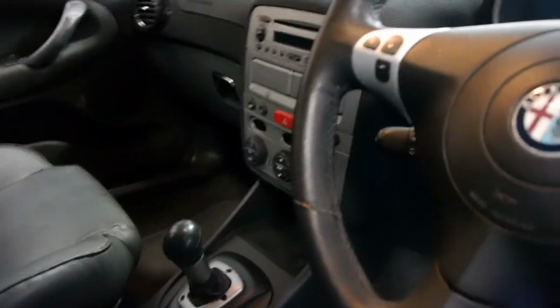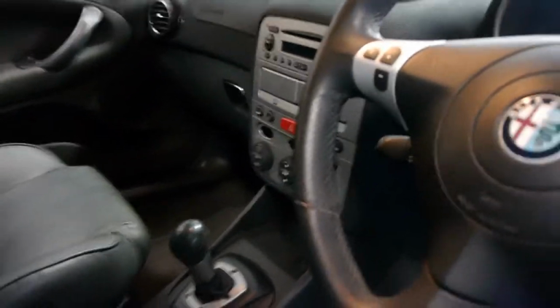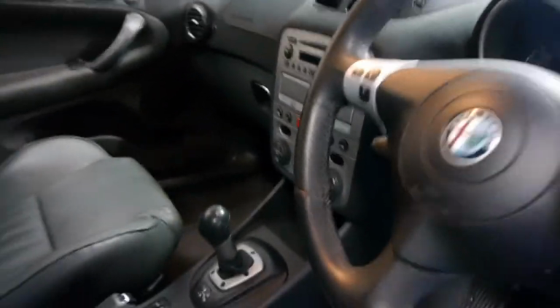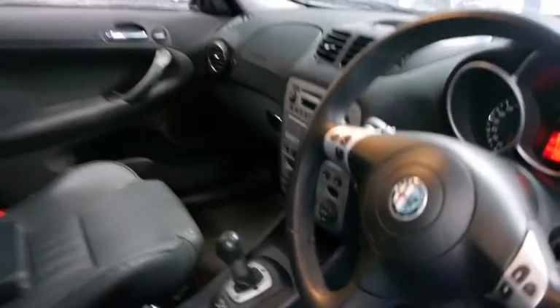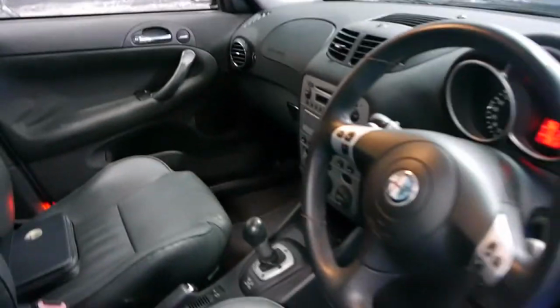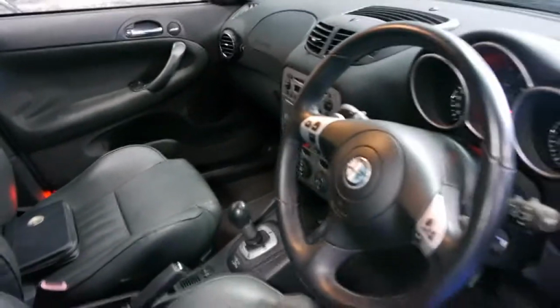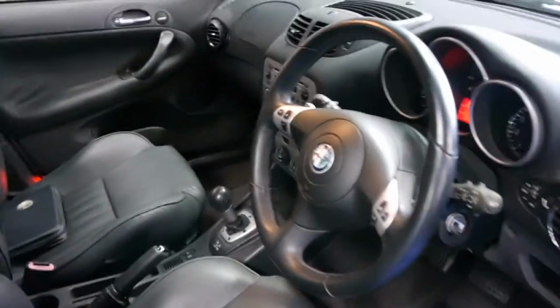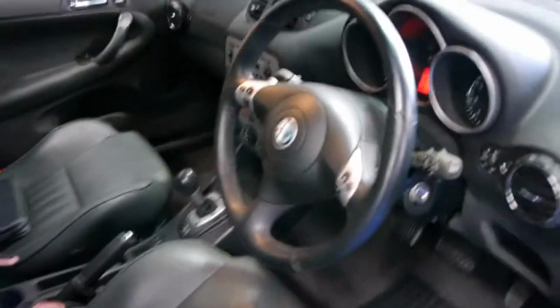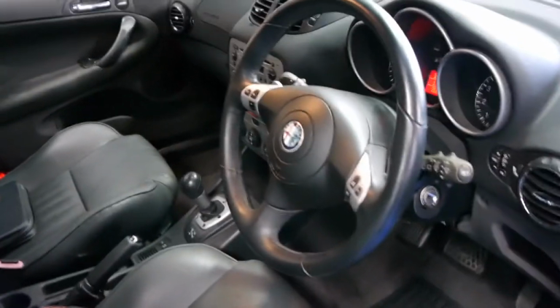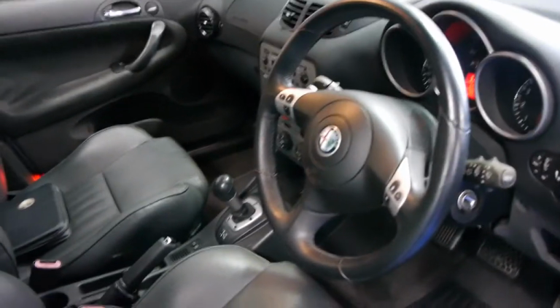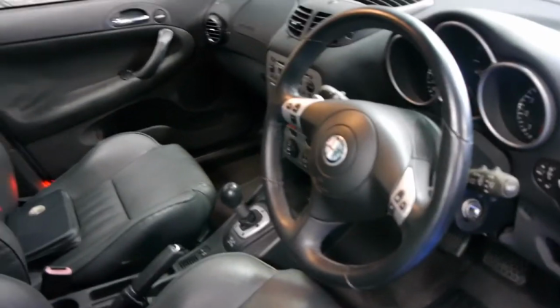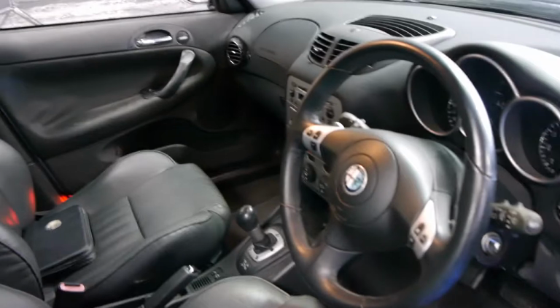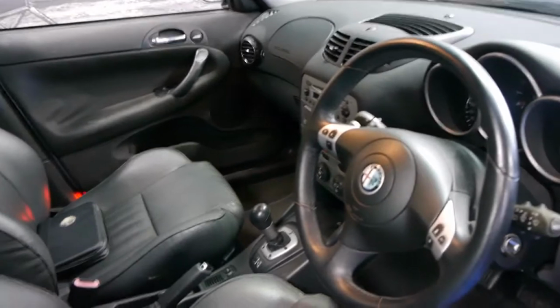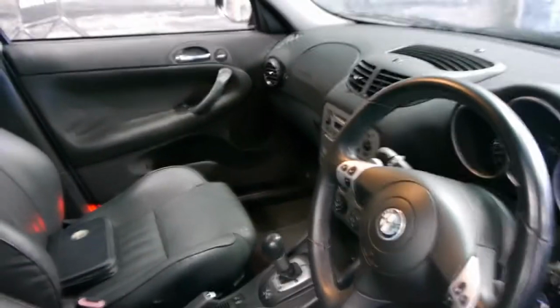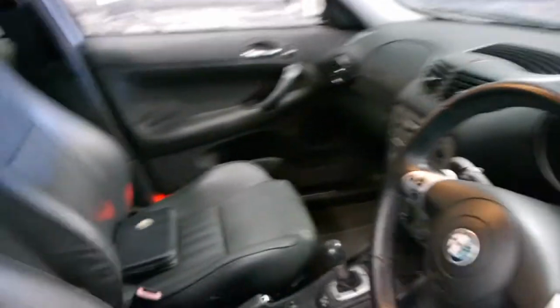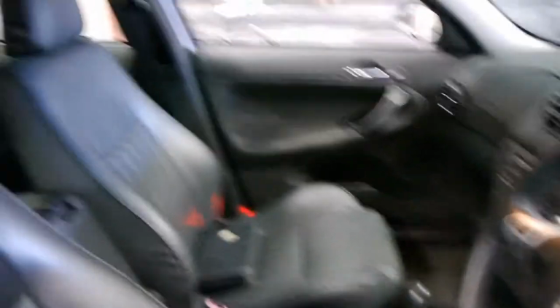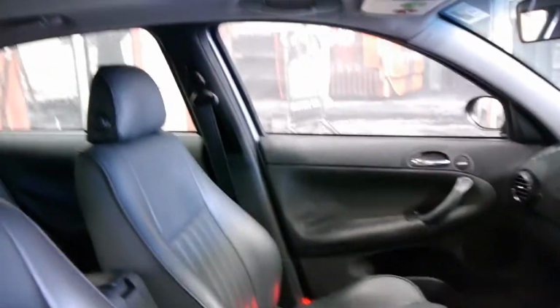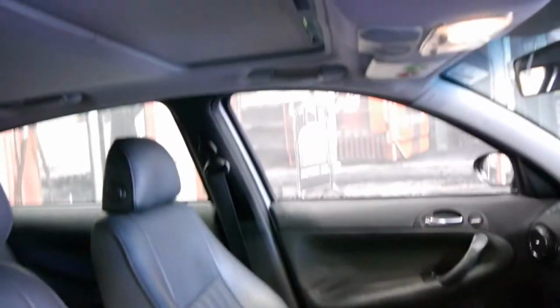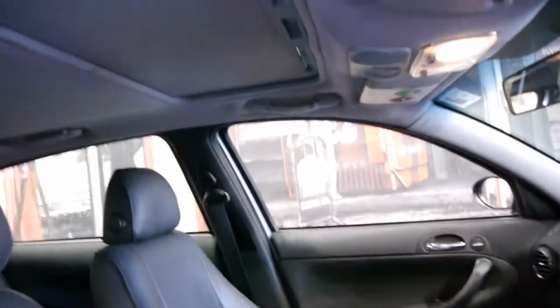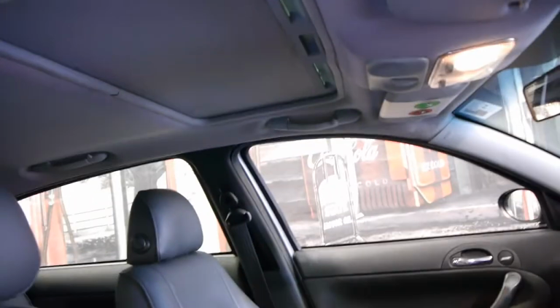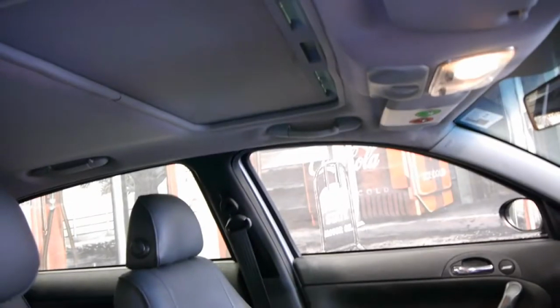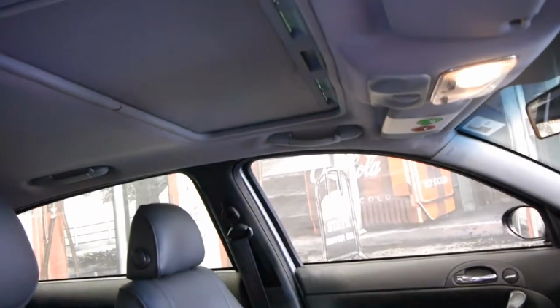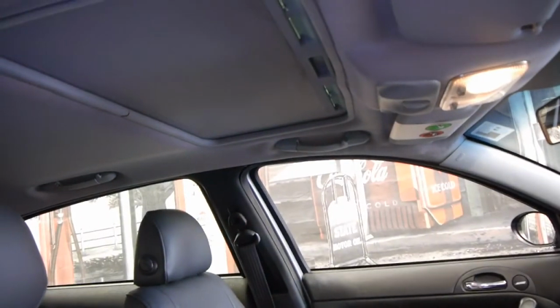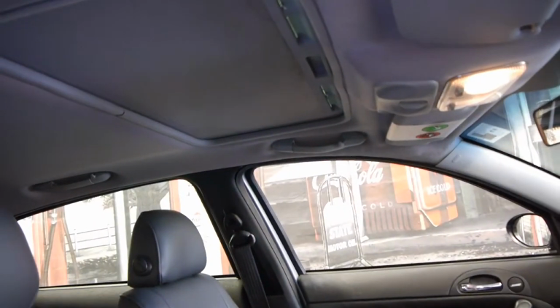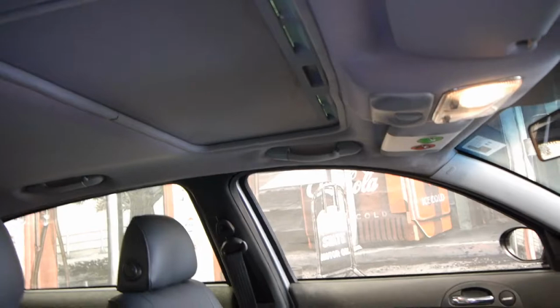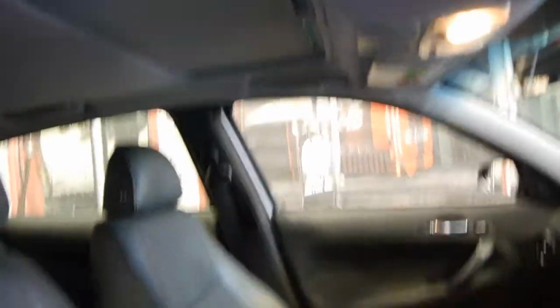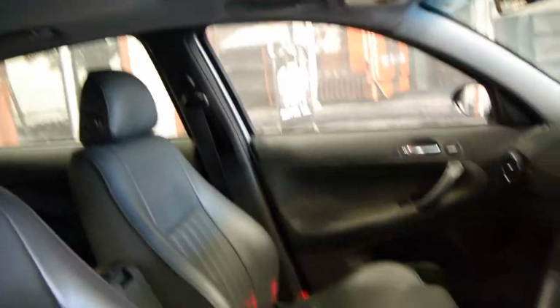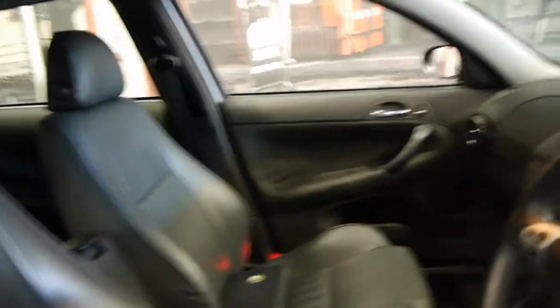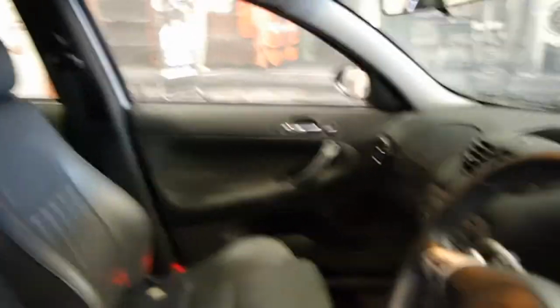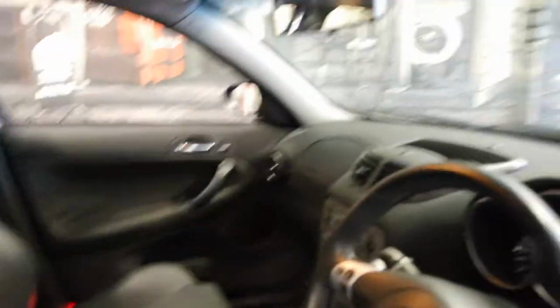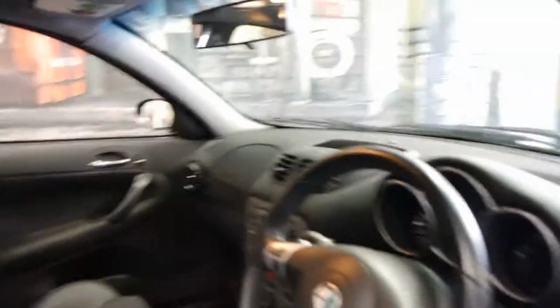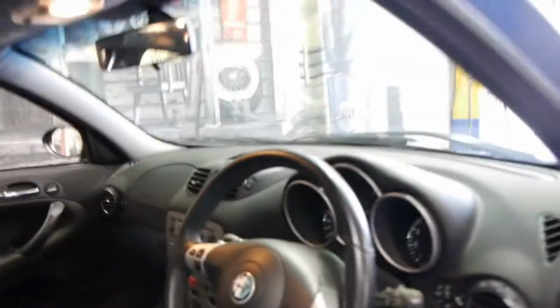This car's done 85,000 kilometres. It's got a very good service history to it, including the timing belt, which has been done. It's also got a sunroof and two remote keys to the car.